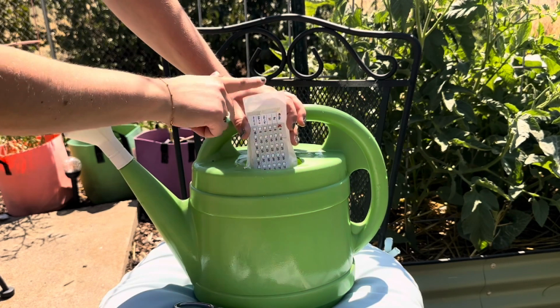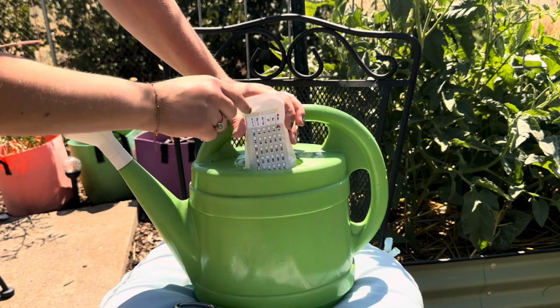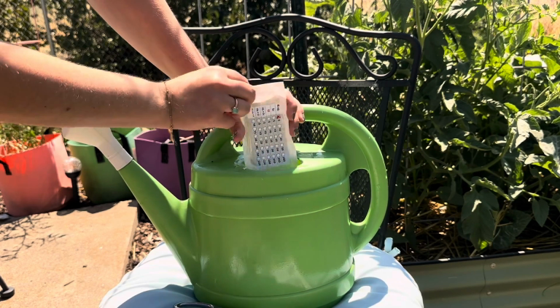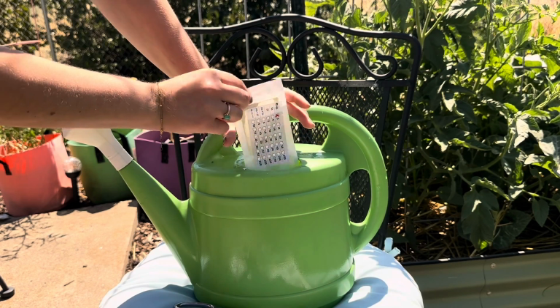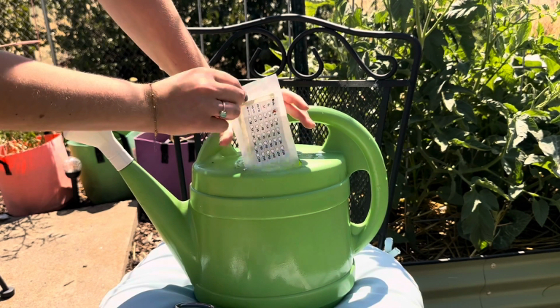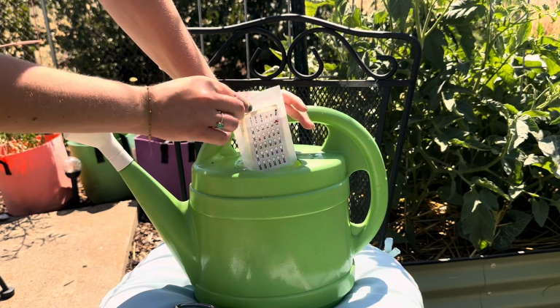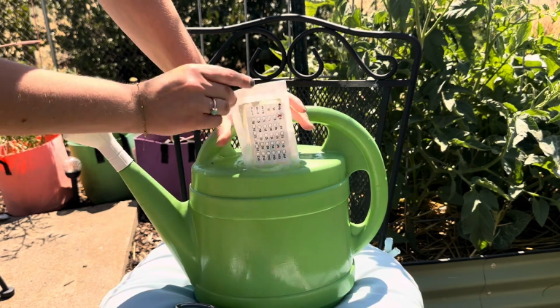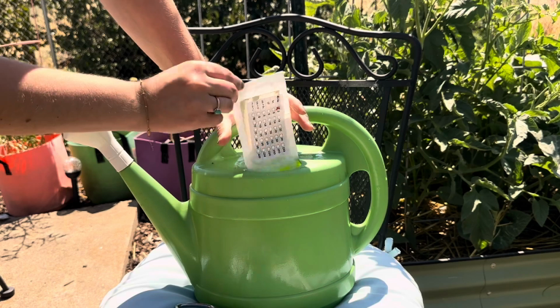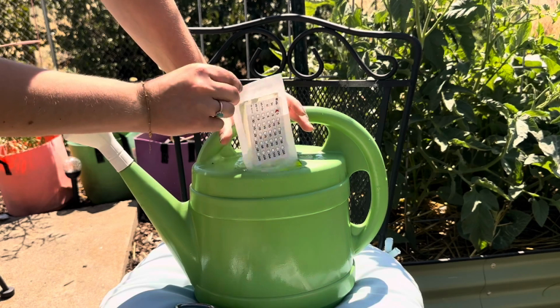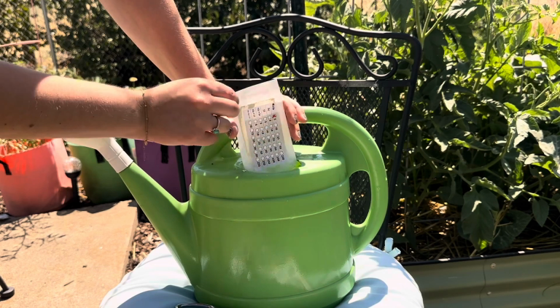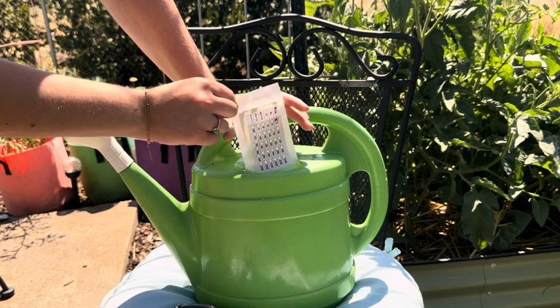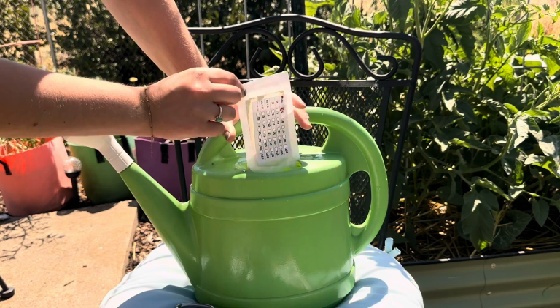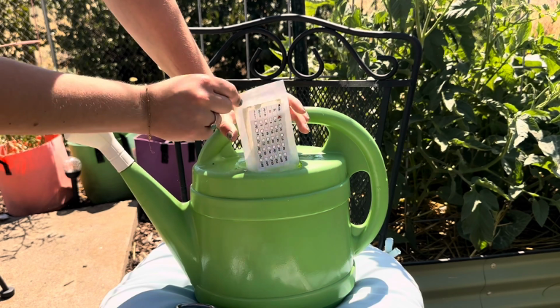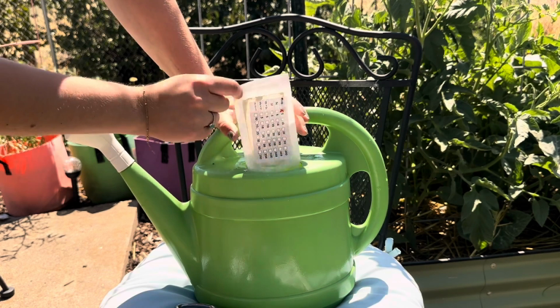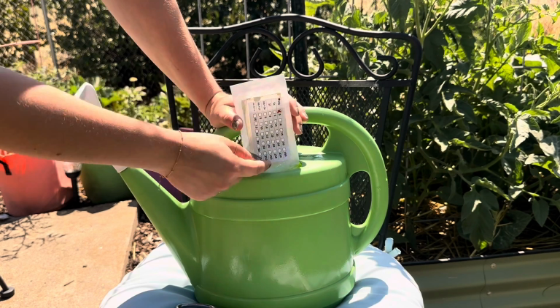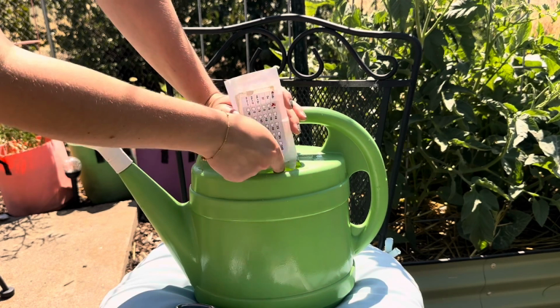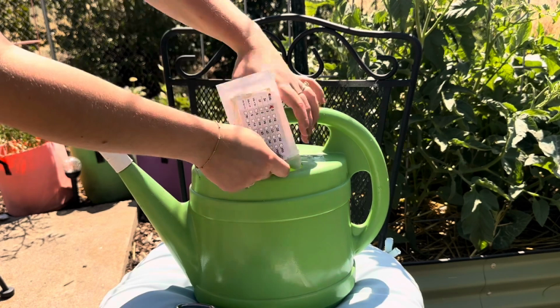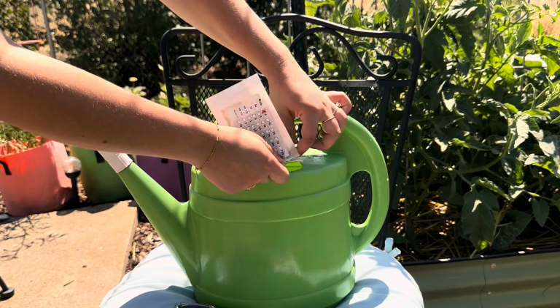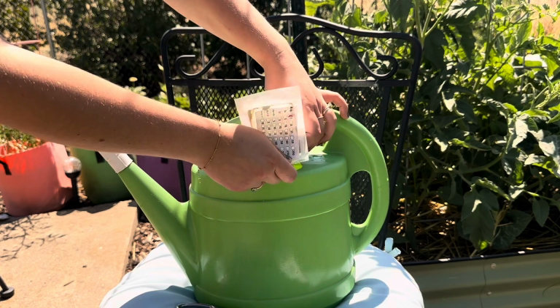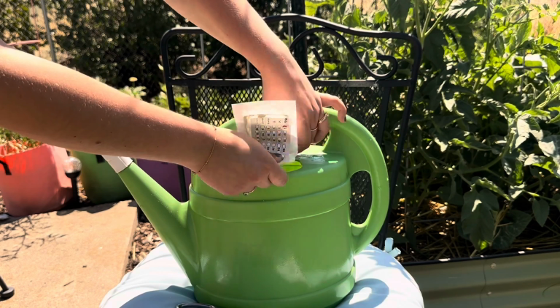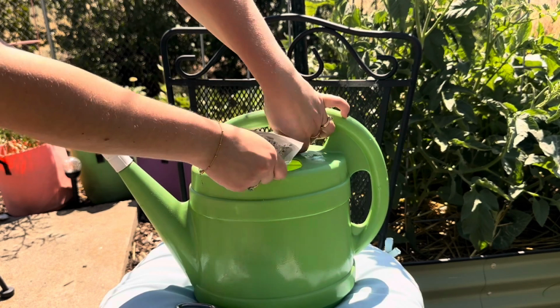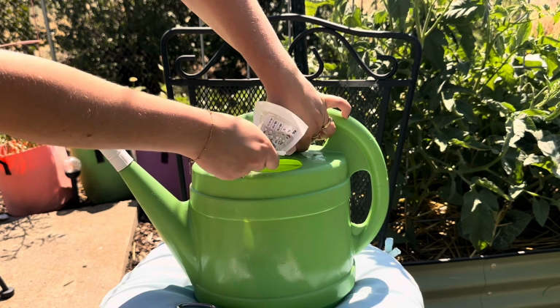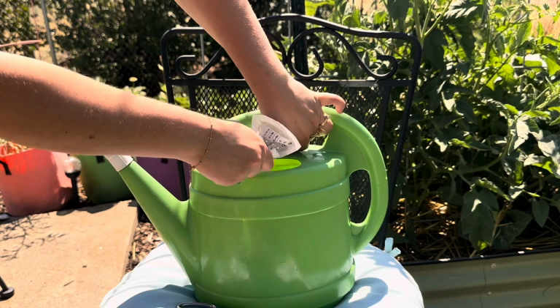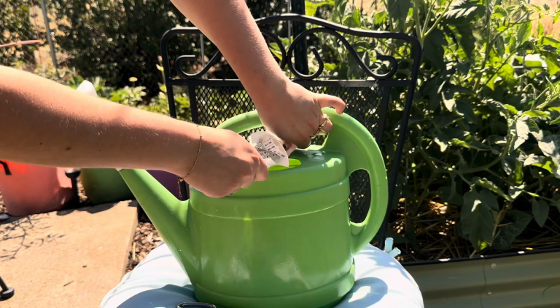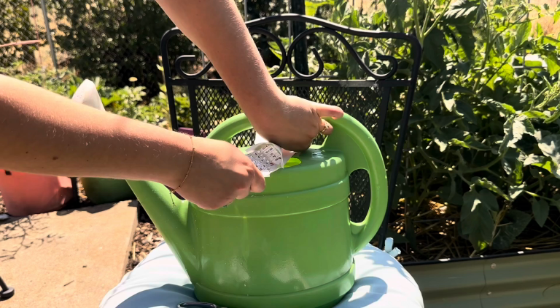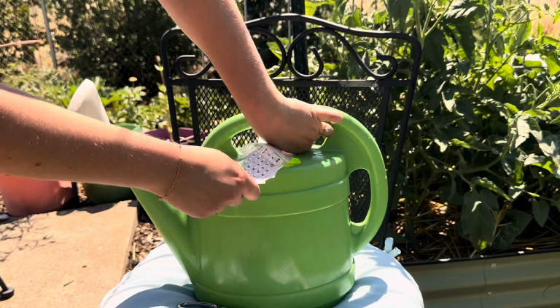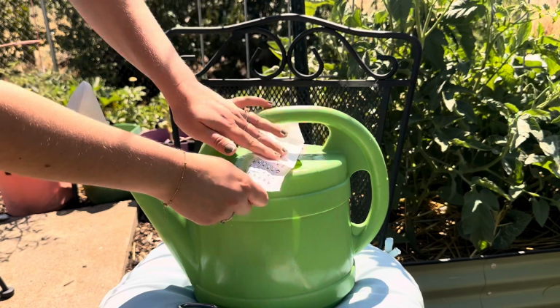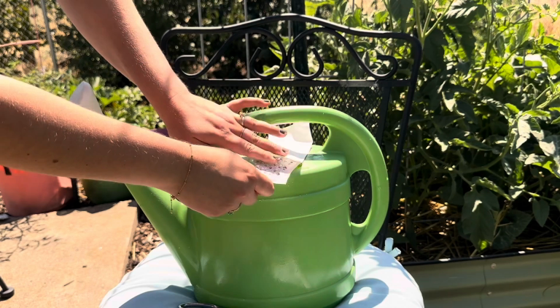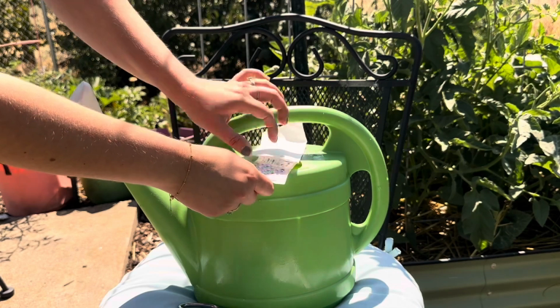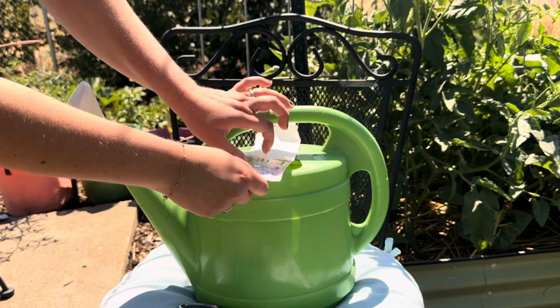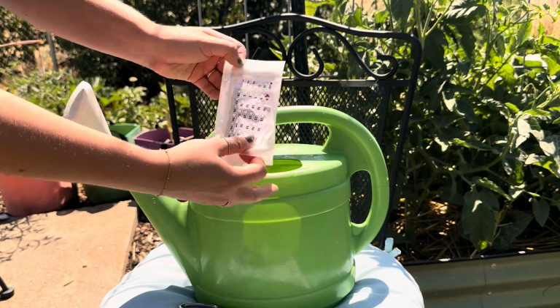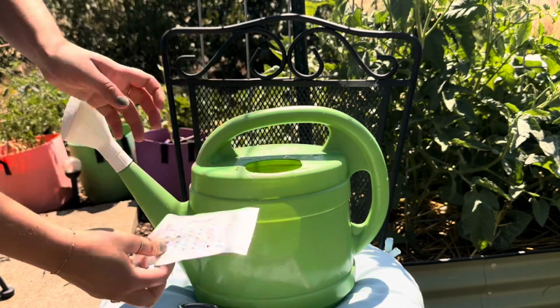It really doesn't matter, and the ratio of nematodes to water is really not critical. It all depends on how concentrated you want your solution to be.